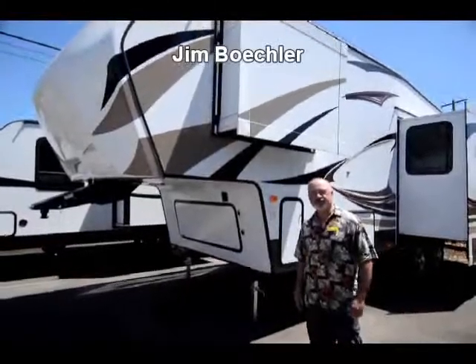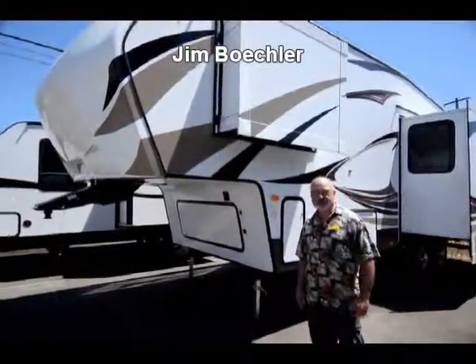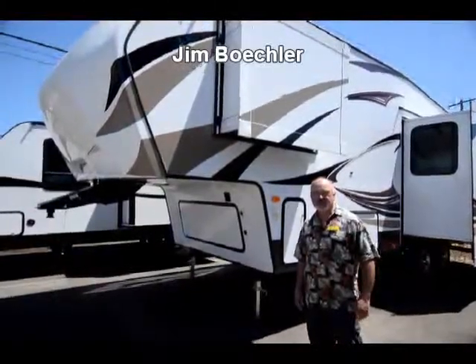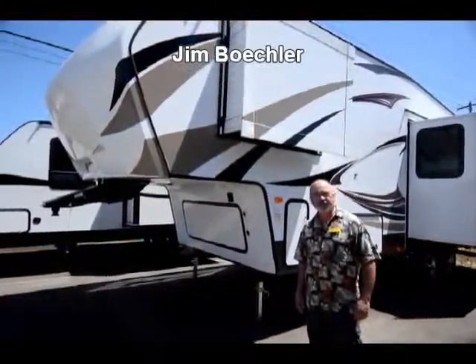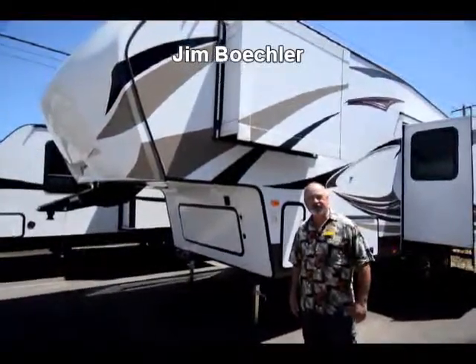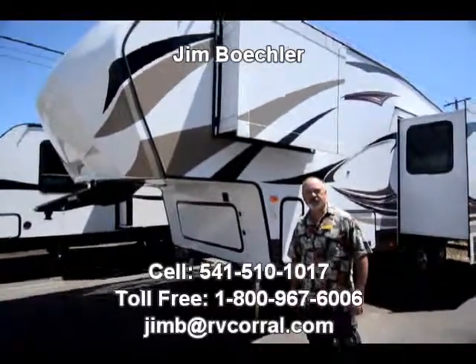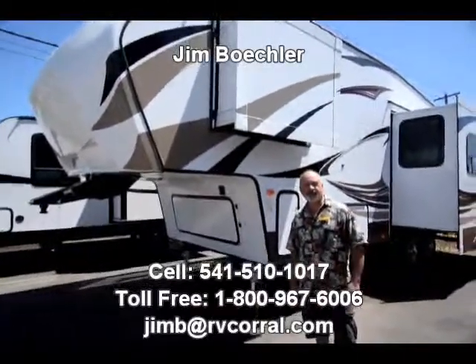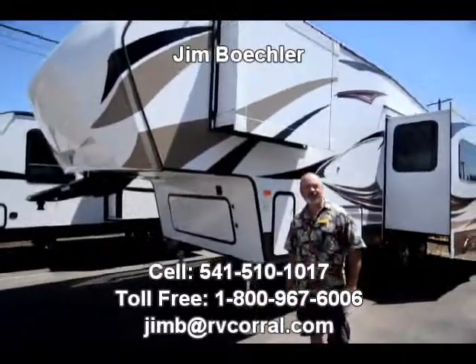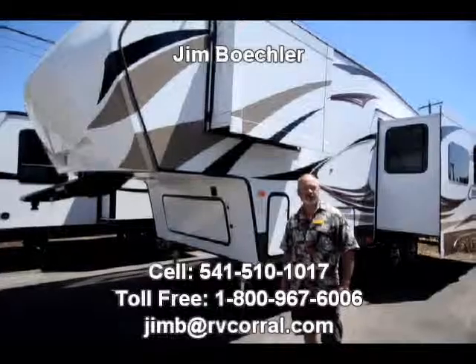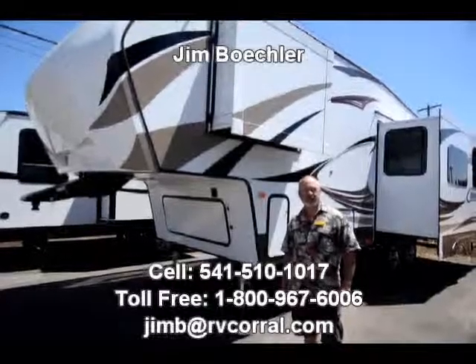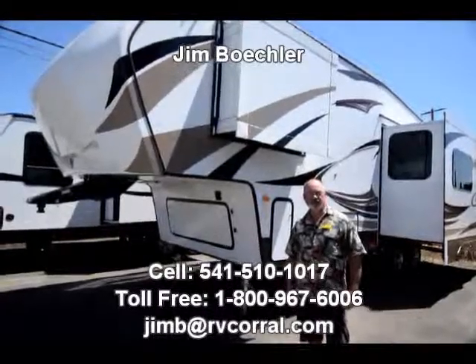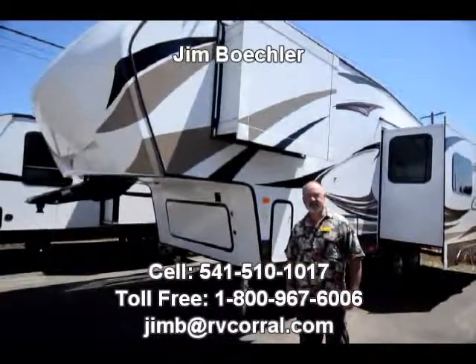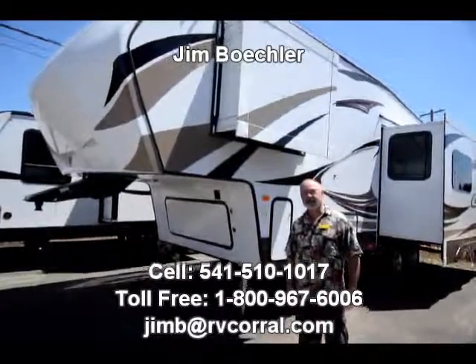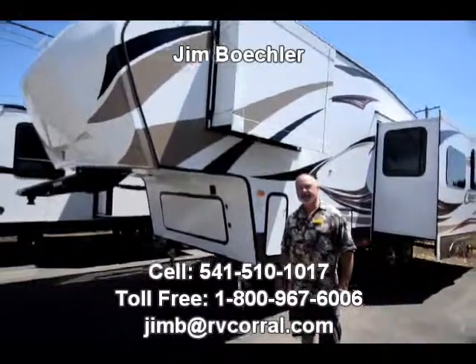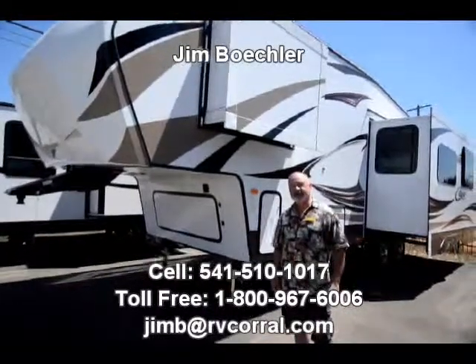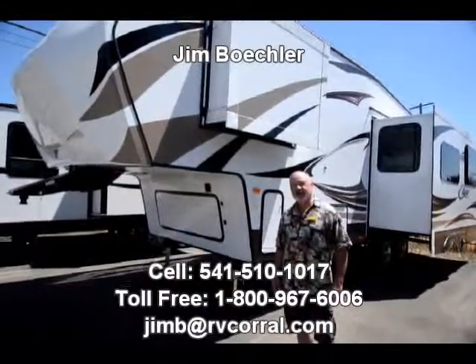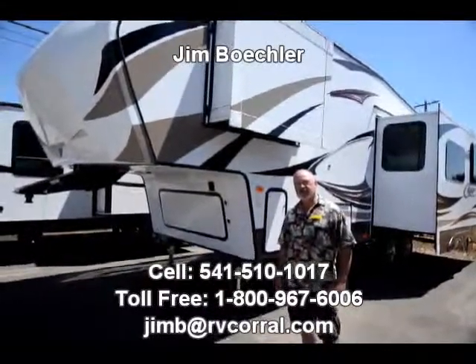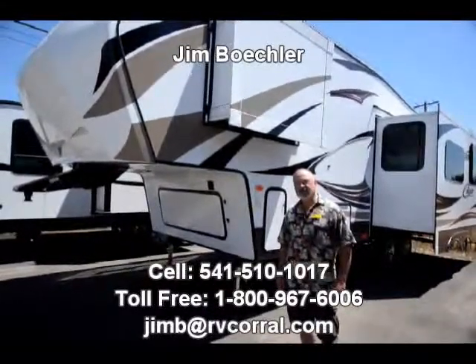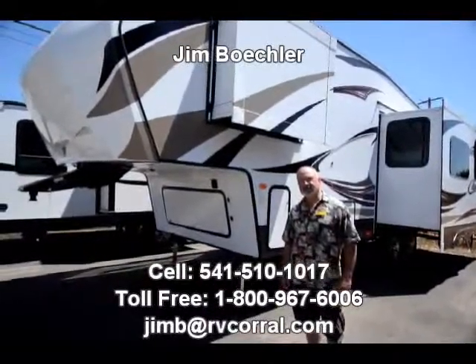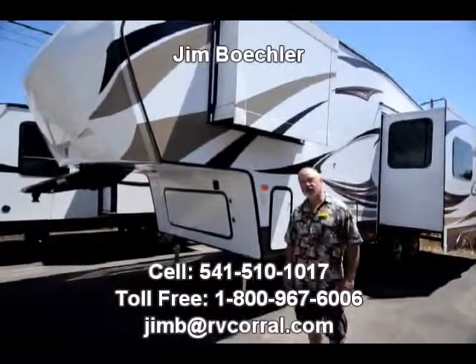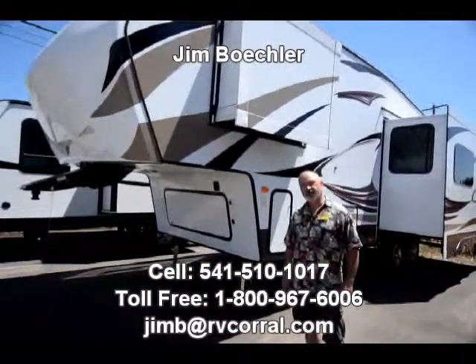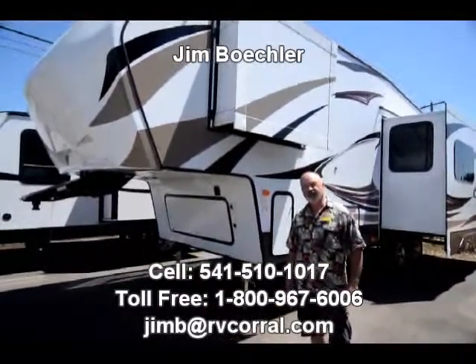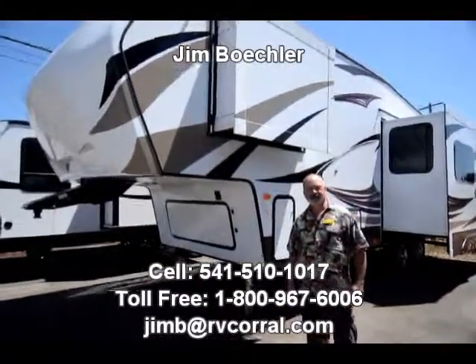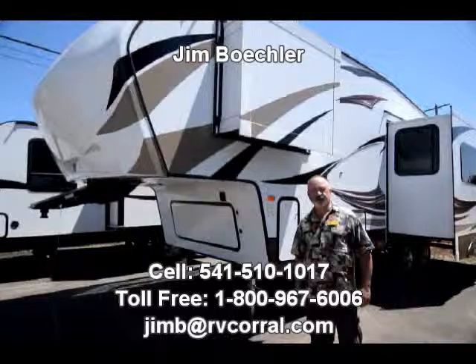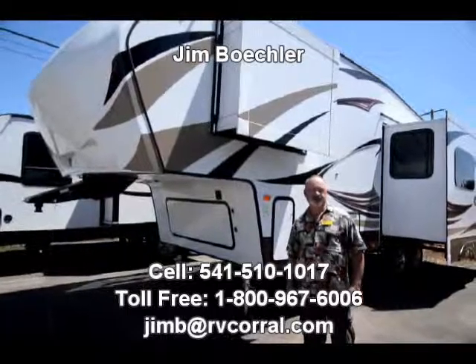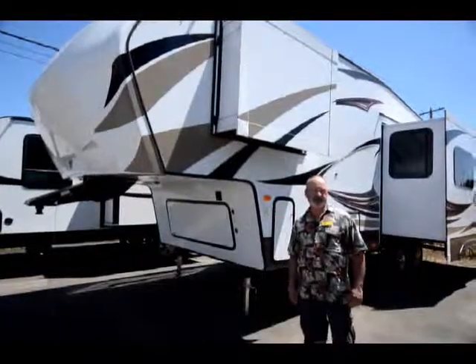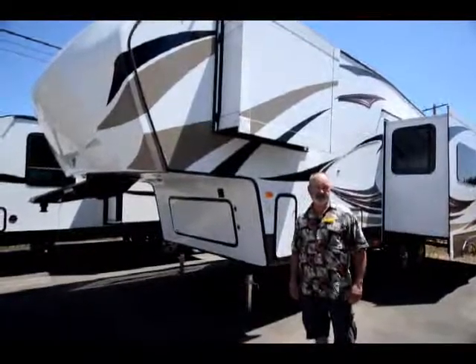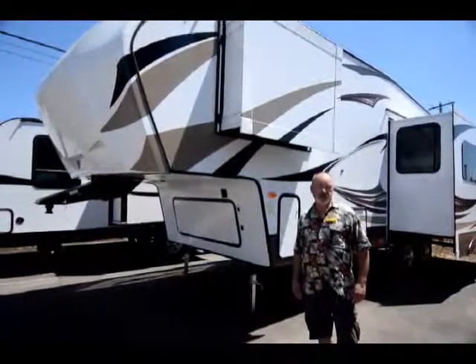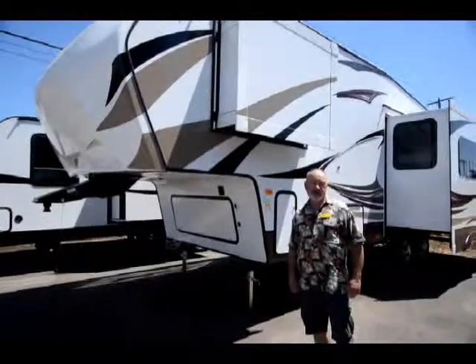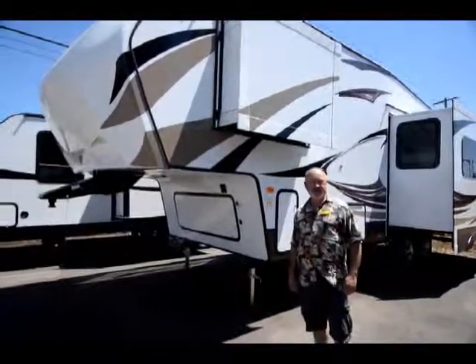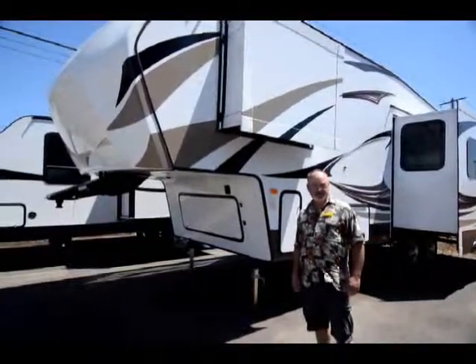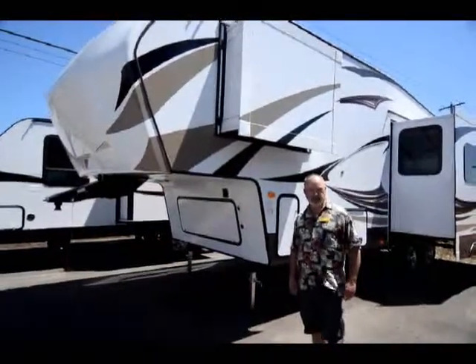Hi, Jim Beckler with the RV Corral. Thanks for visiting our website. I've got a really nice Cougar fifth wheel I'd like to show you. This is a 279 model.